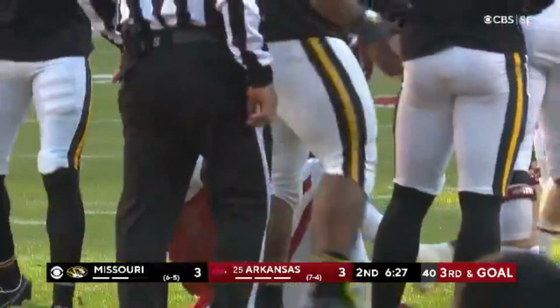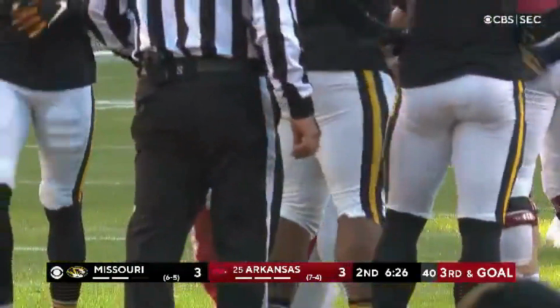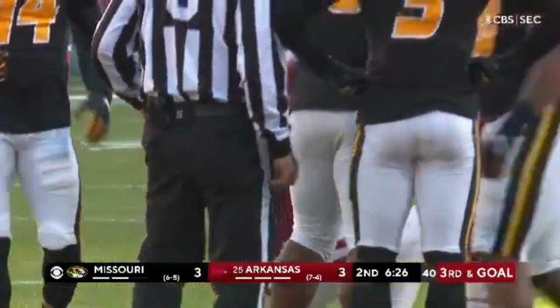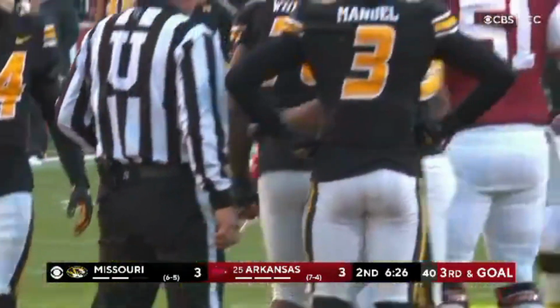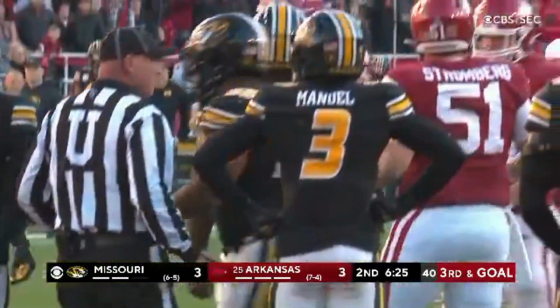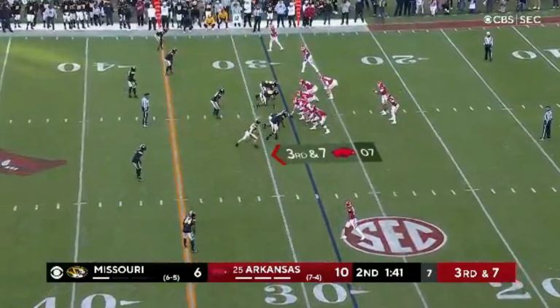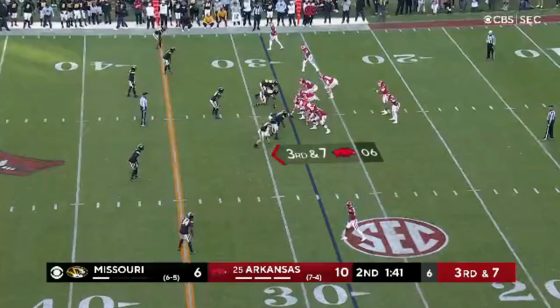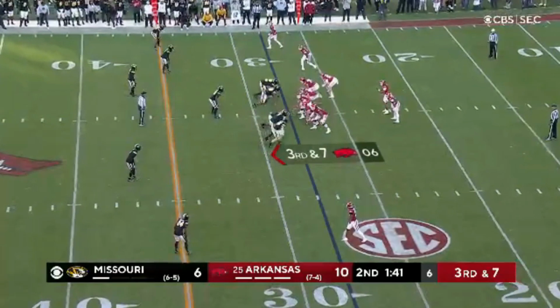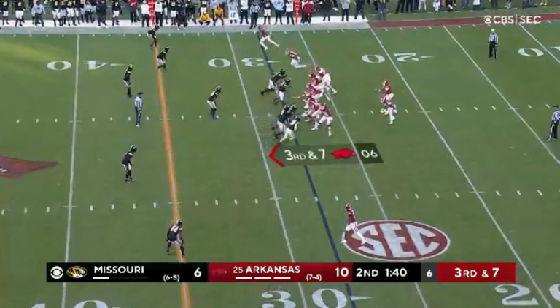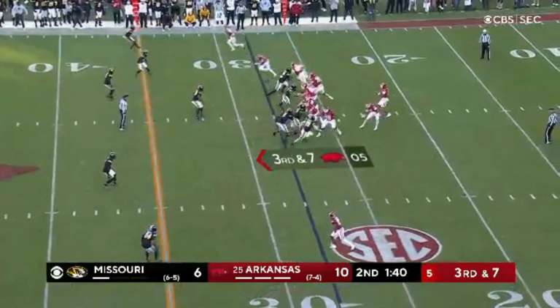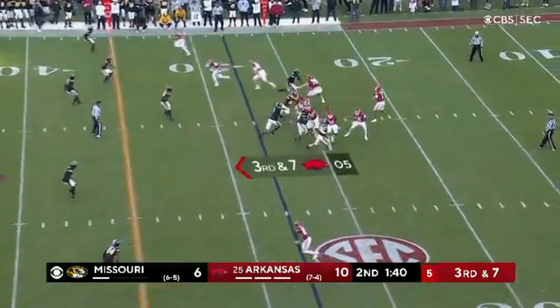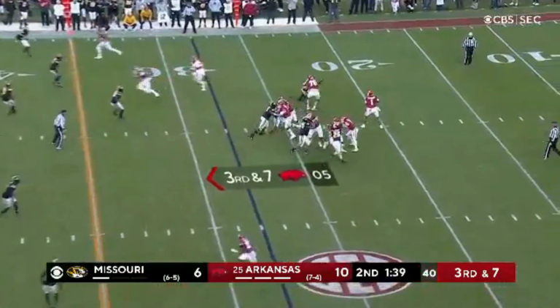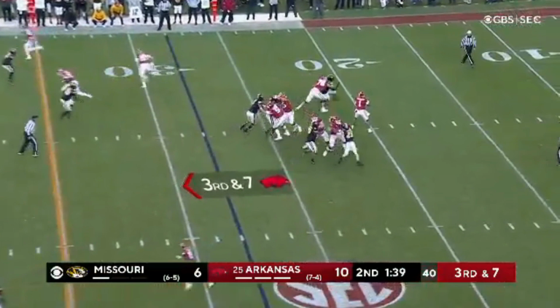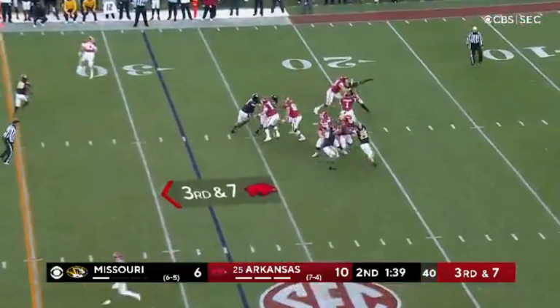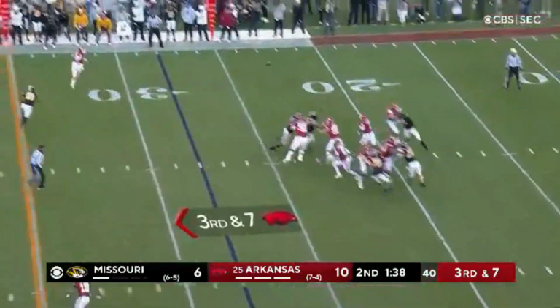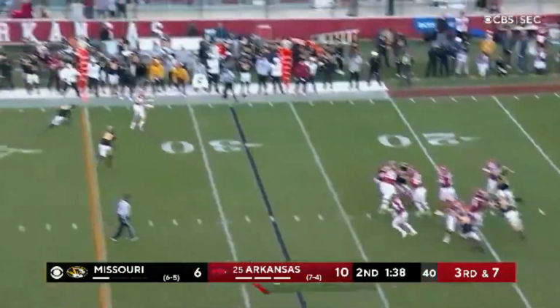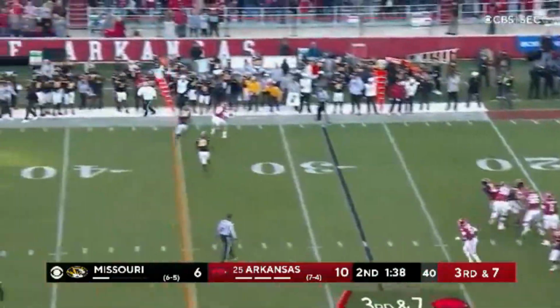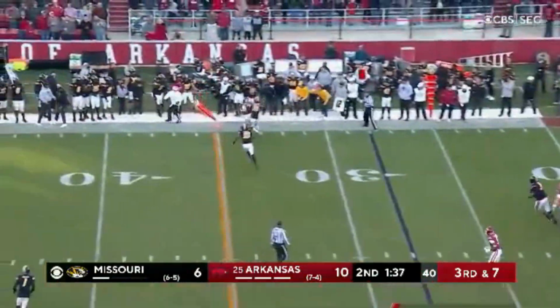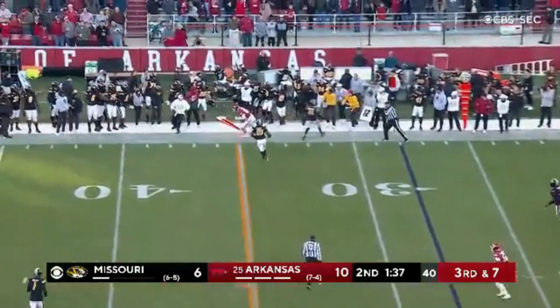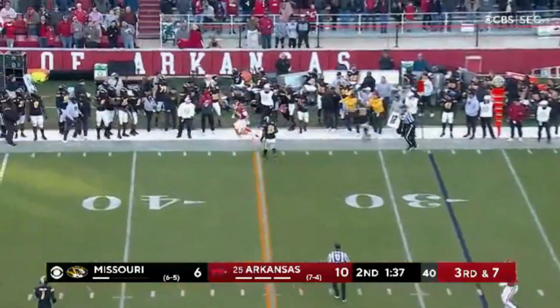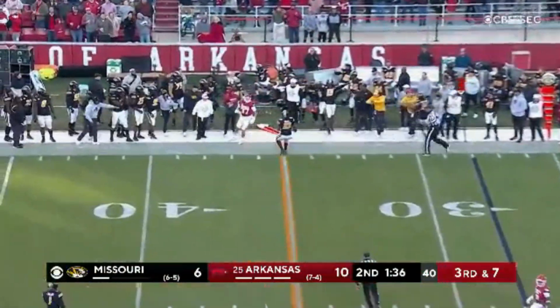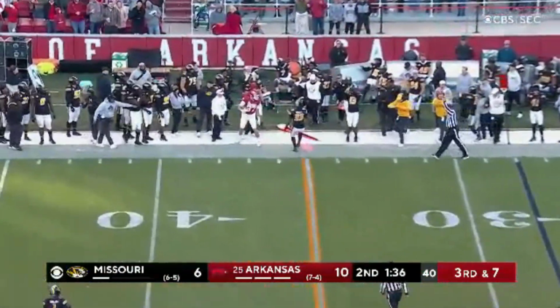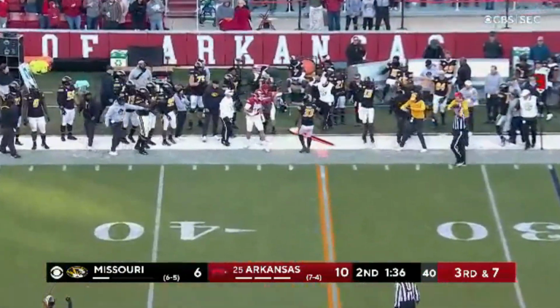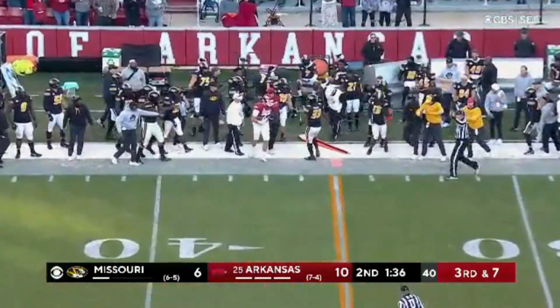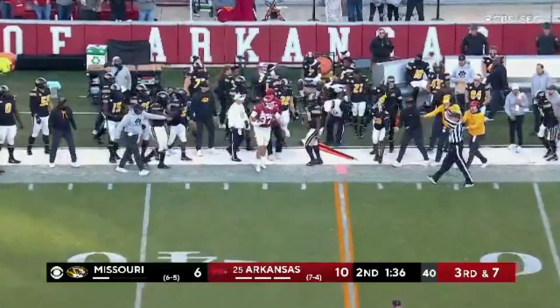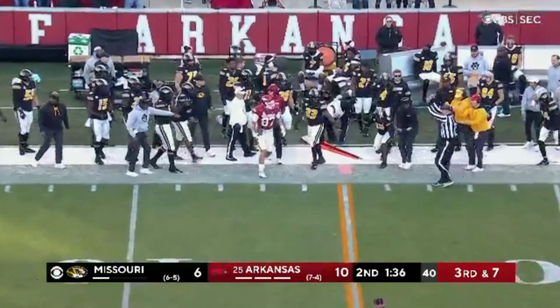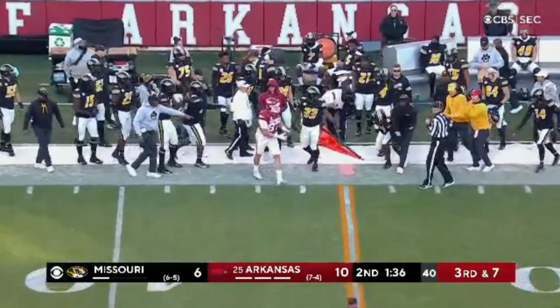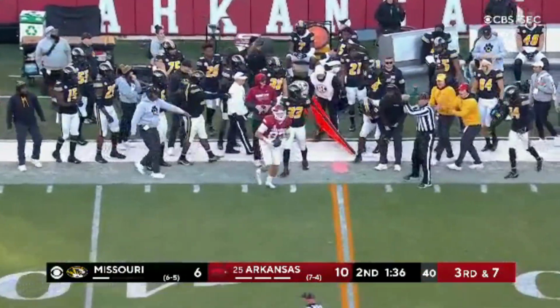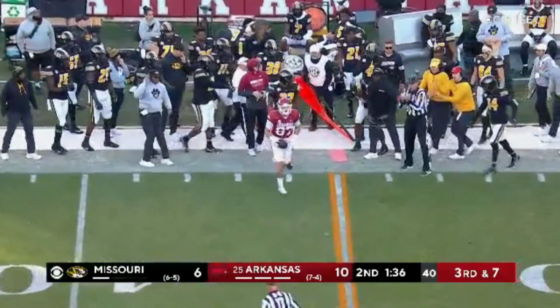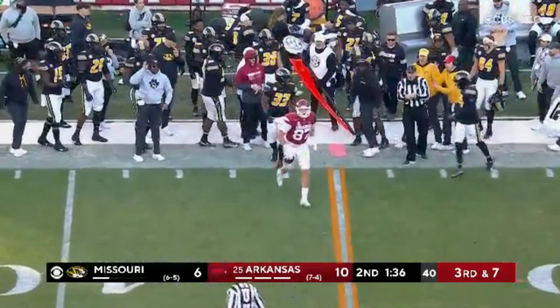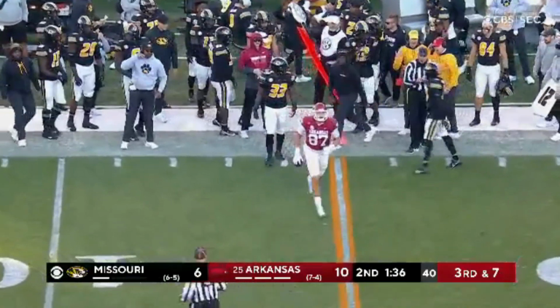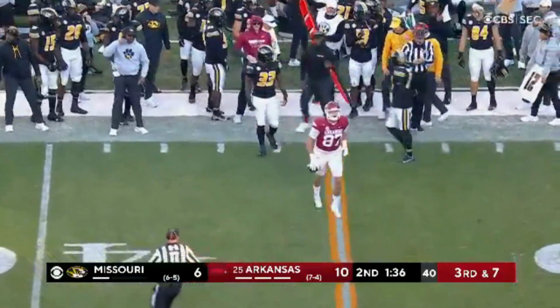Designed to be what we call a shovel. Timeout back. Third and seven for Jefferson. Quick pass, but it looks like he was just short. And he was.